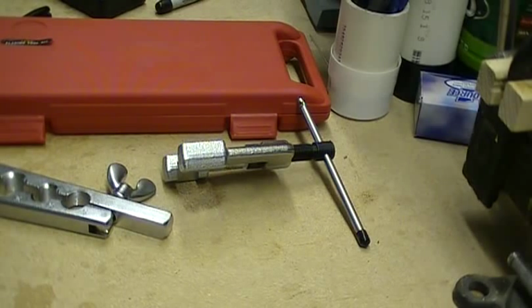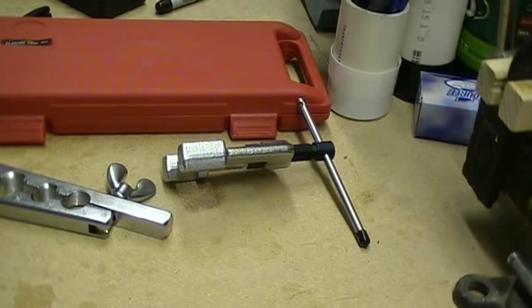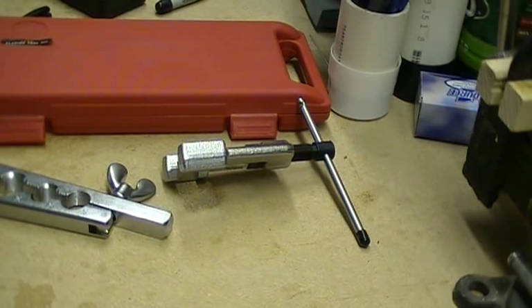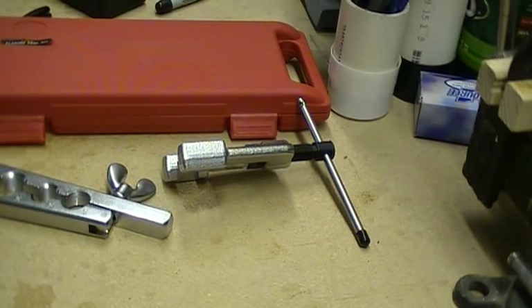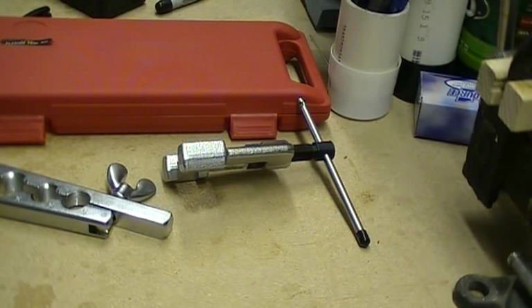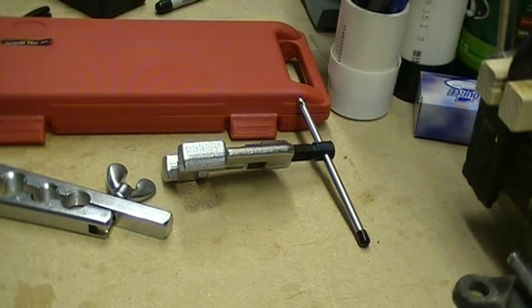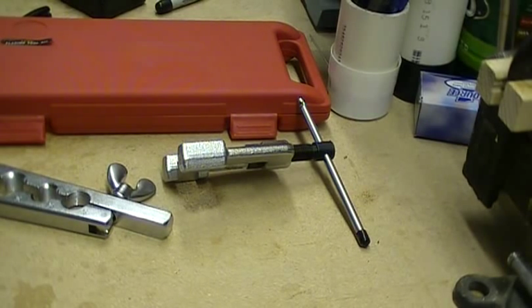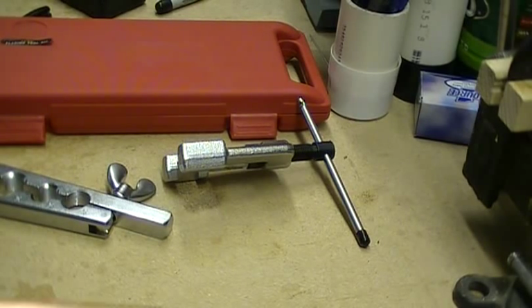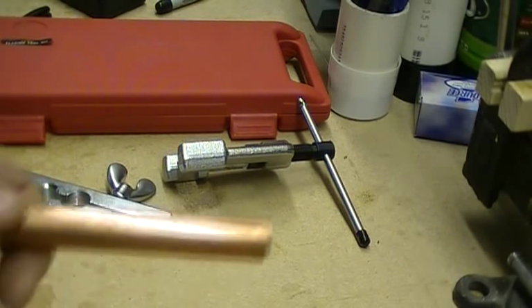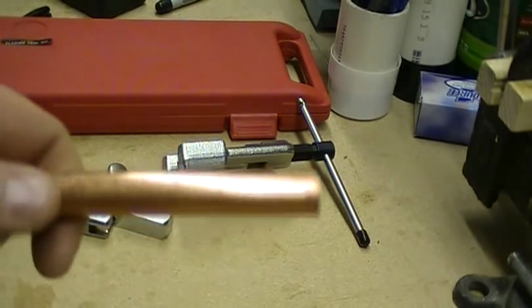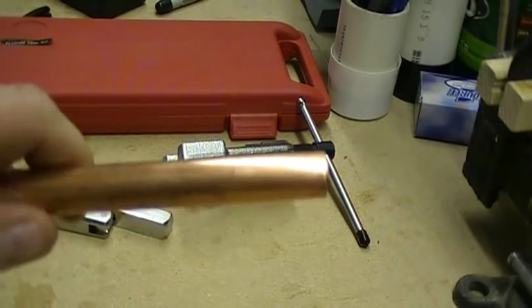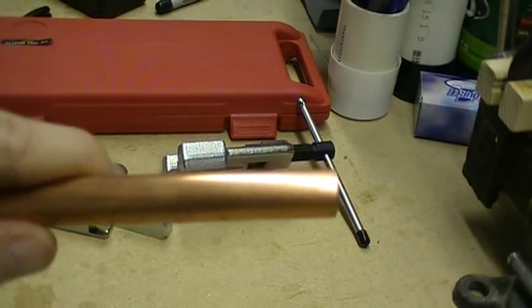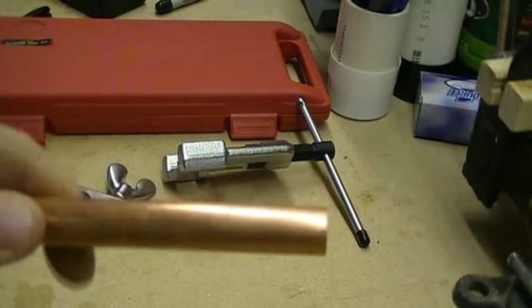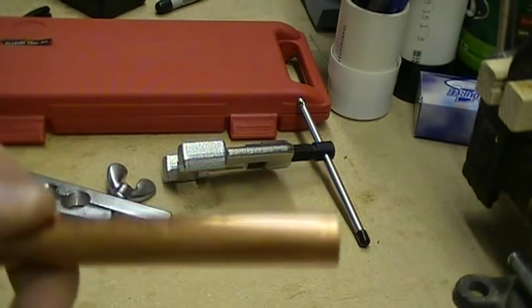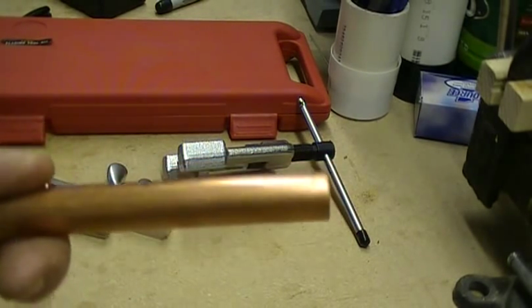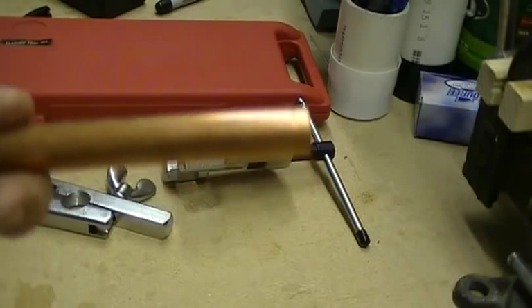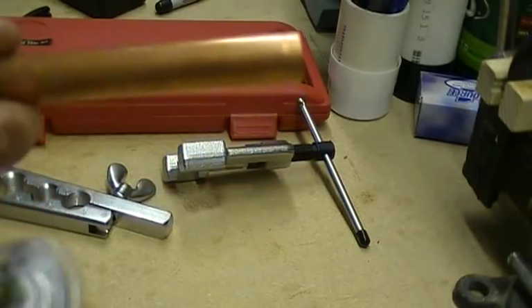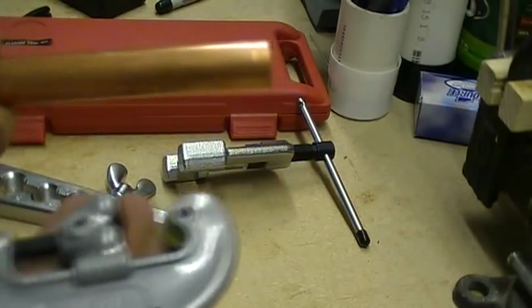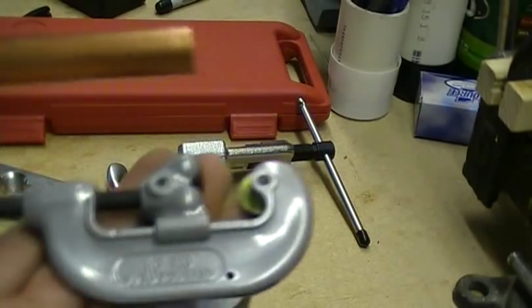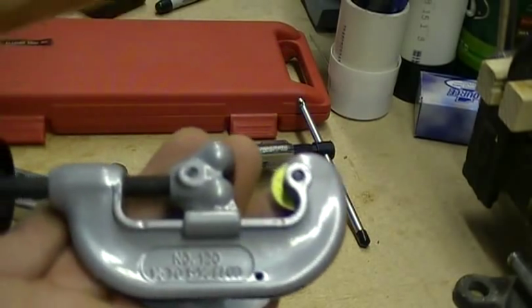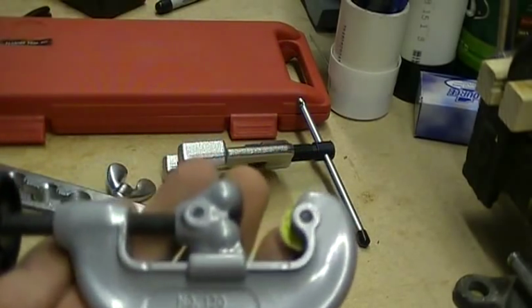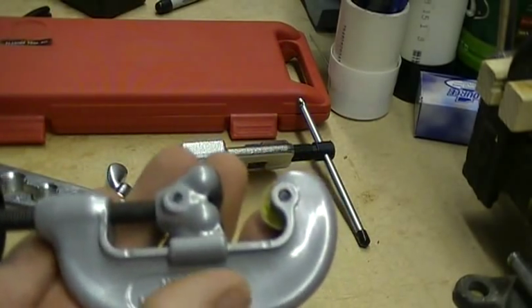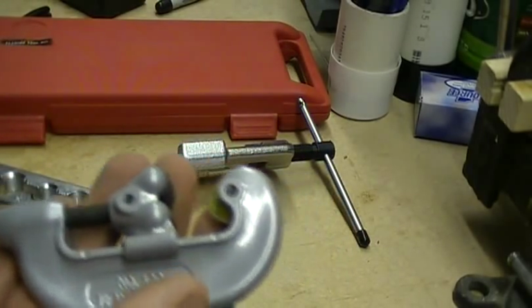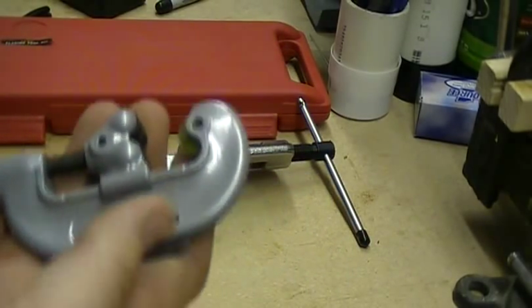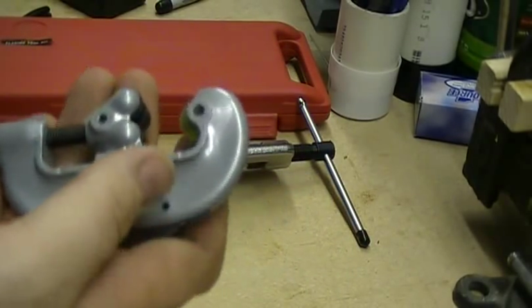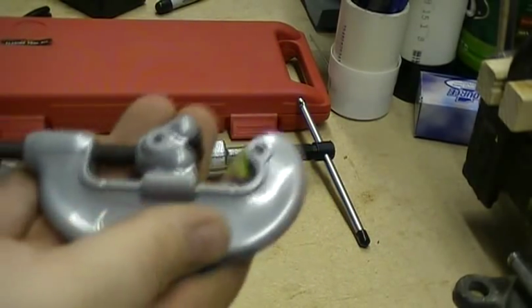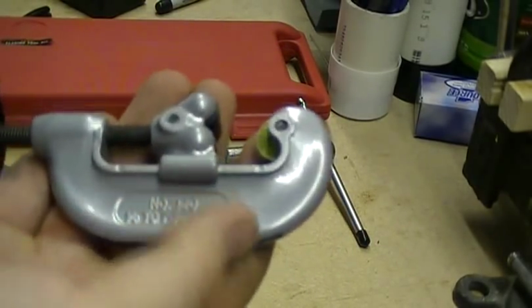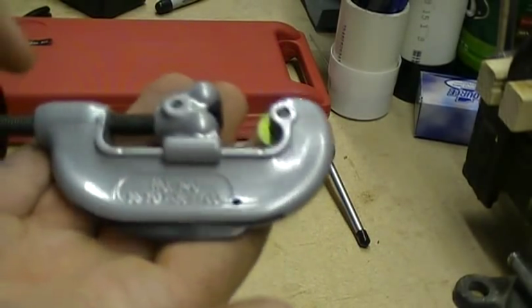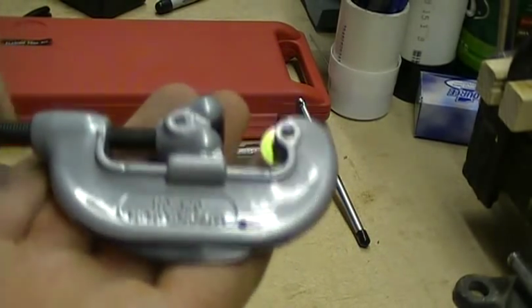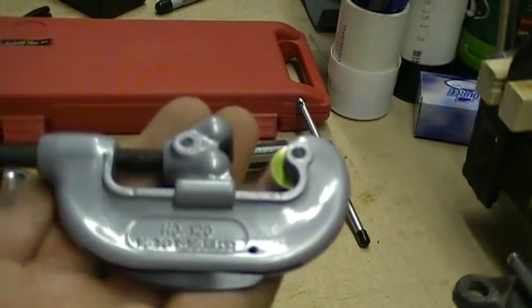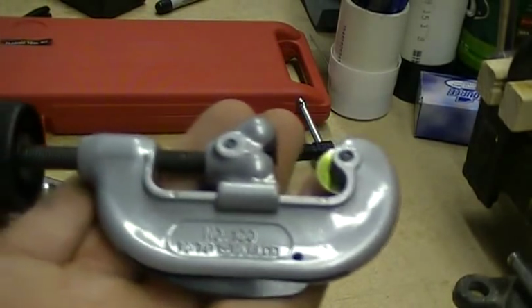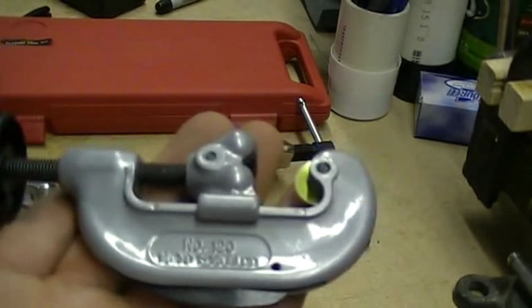In this video I'm going to show you how to cut copper tubing. Here's a piece of copper tubing and here's a cutter. They make all sorts of different cutters, but their principle is pretty much the same.